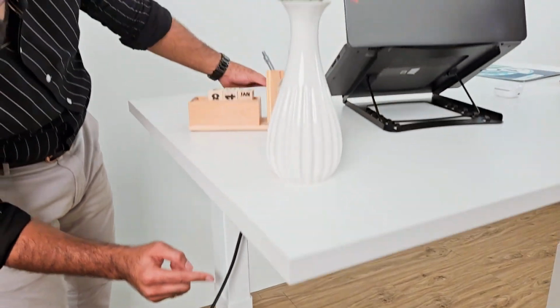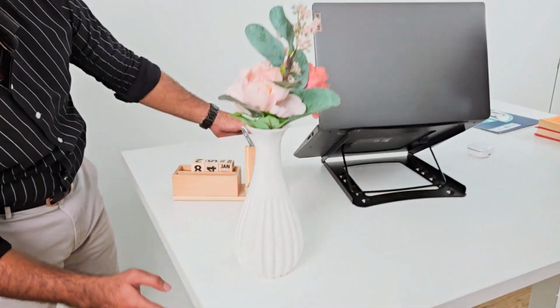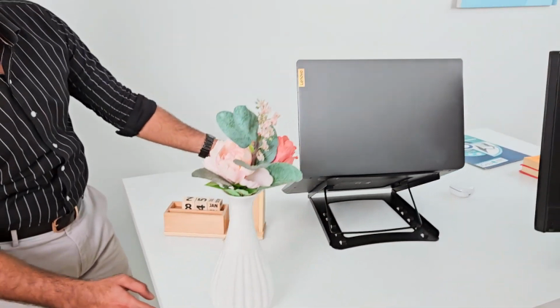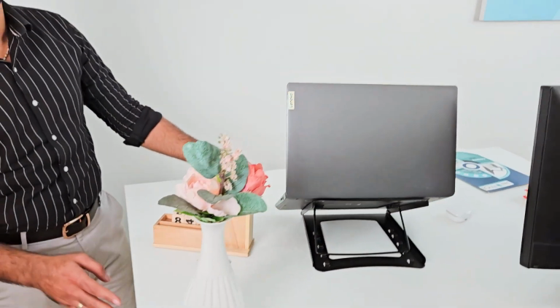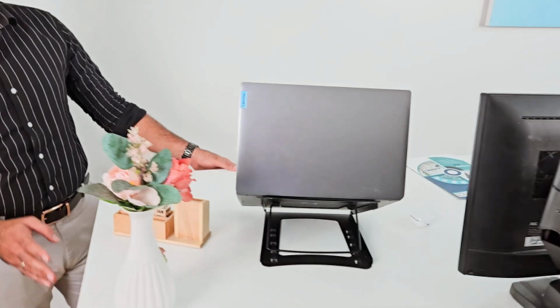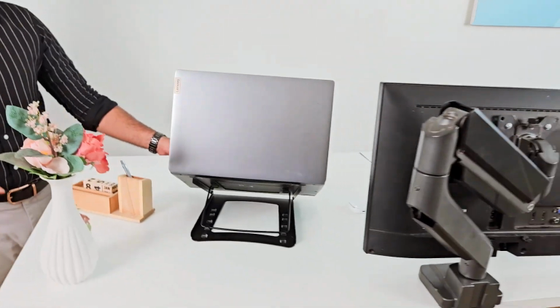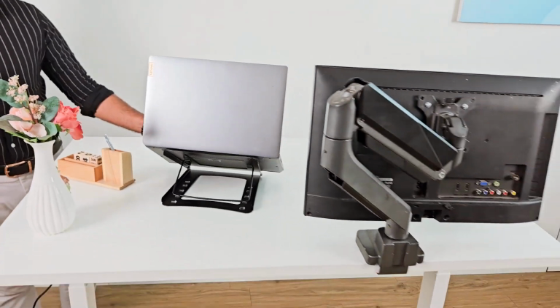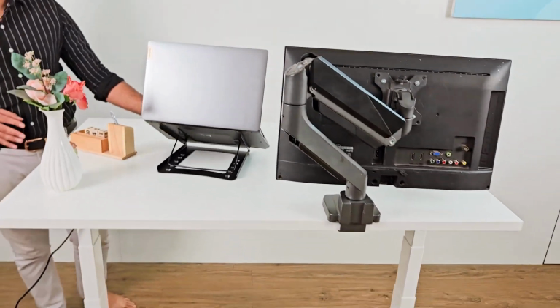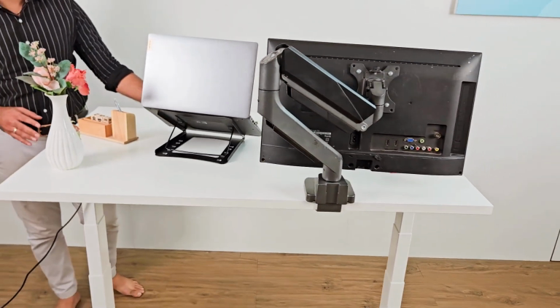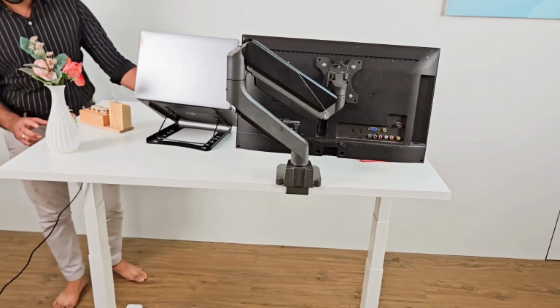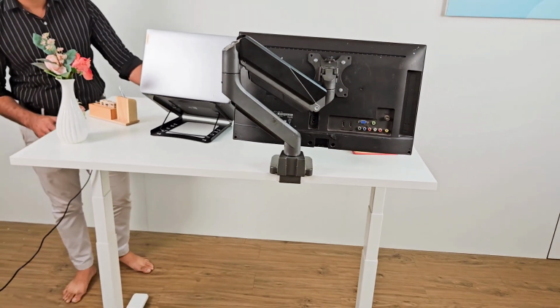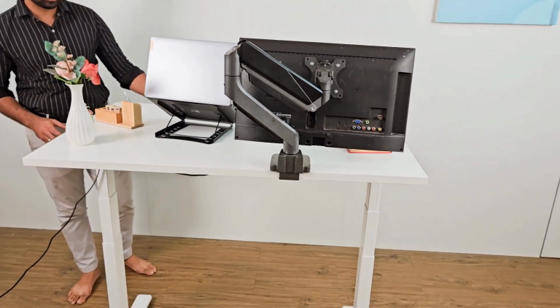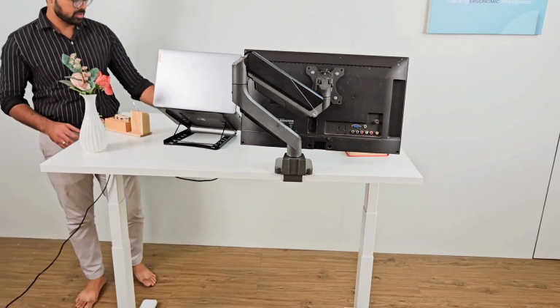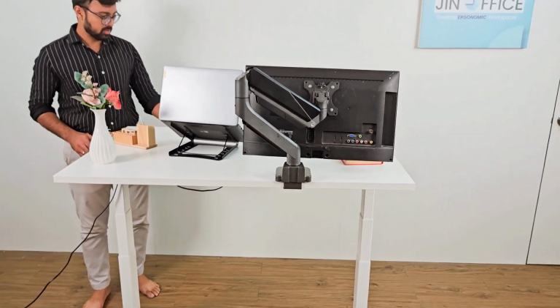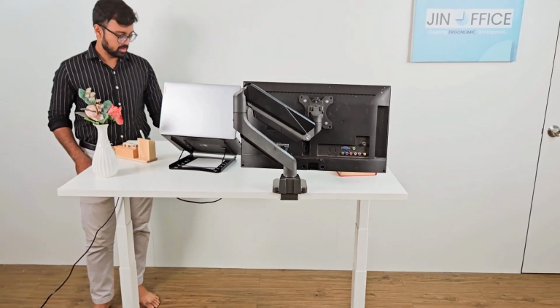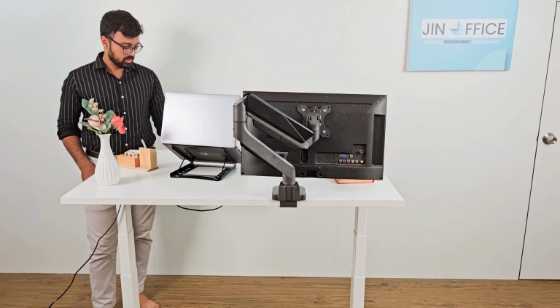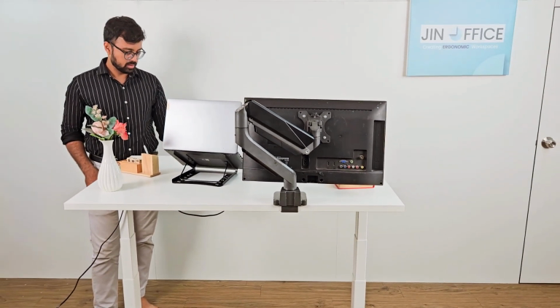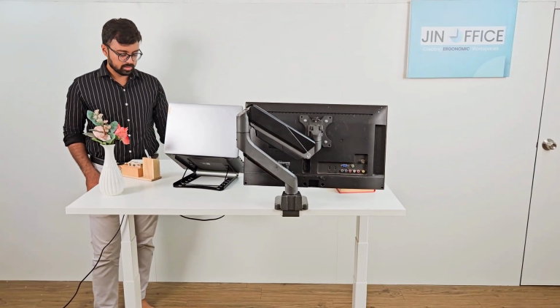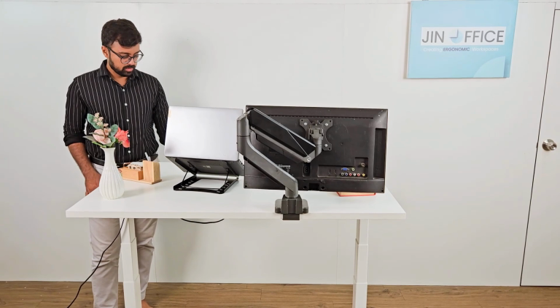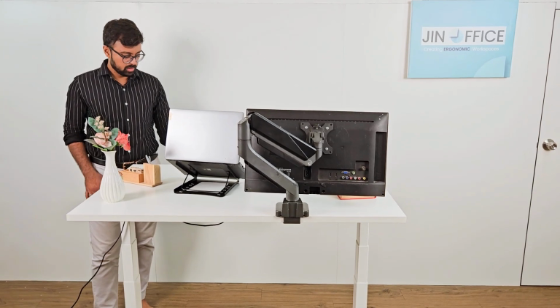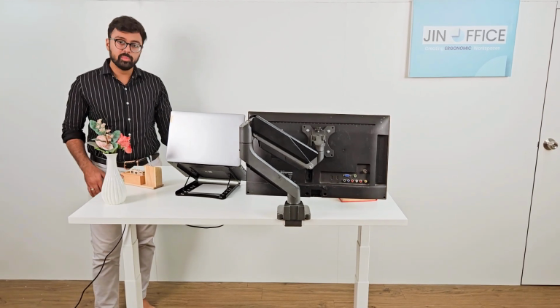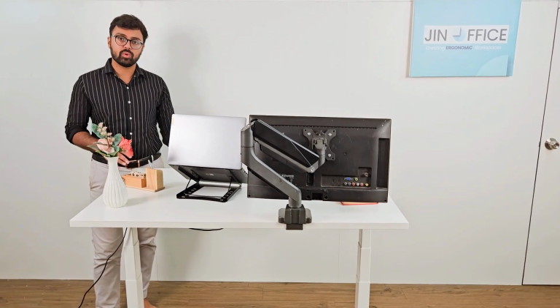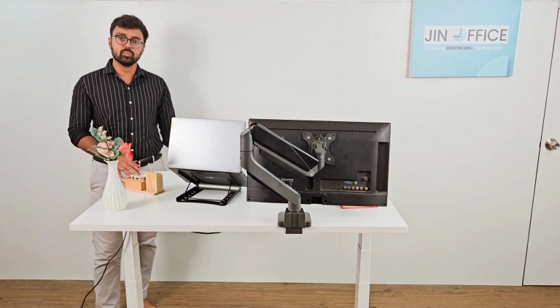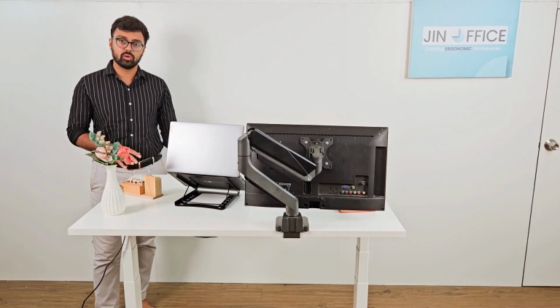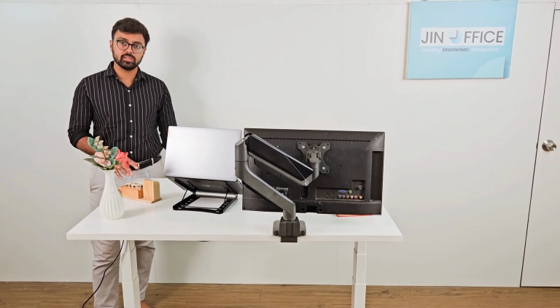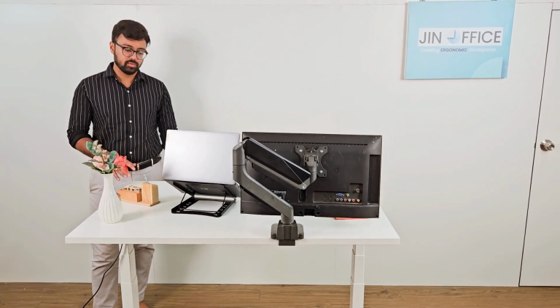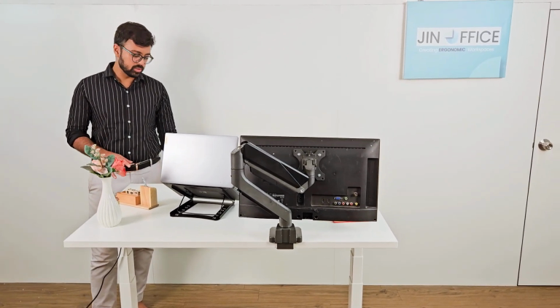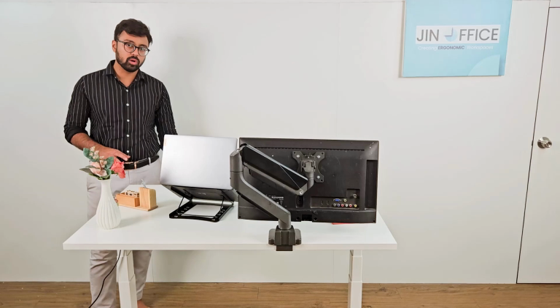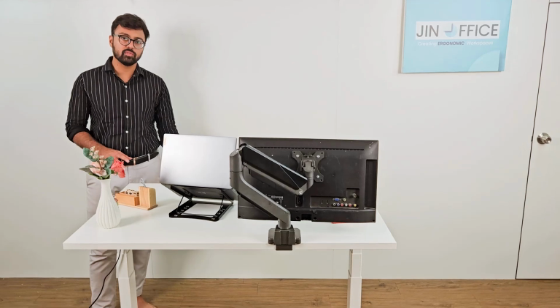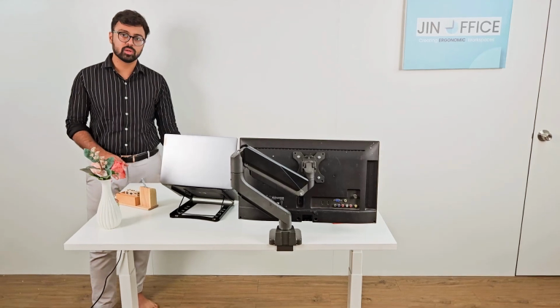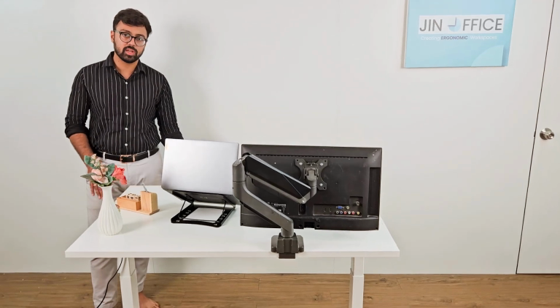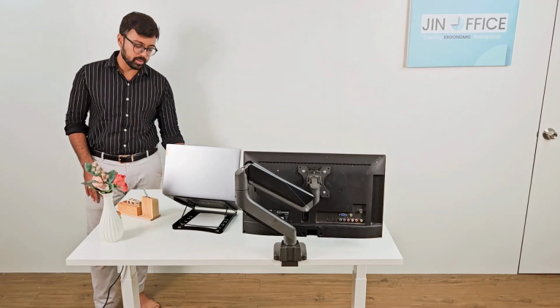Having 3 stages also adds to the stability of the desk at height. The movement is quite smooth and noiseless, which shows that the quality of the motor is very premium.